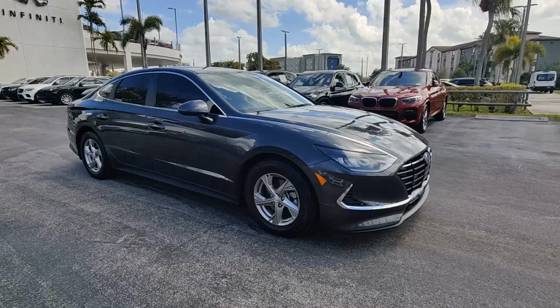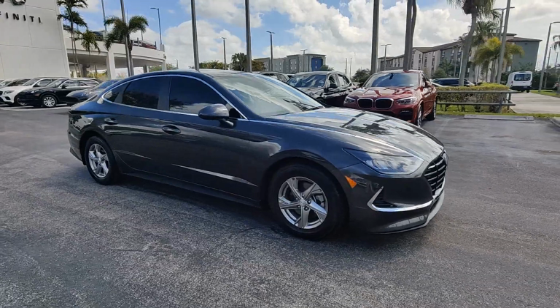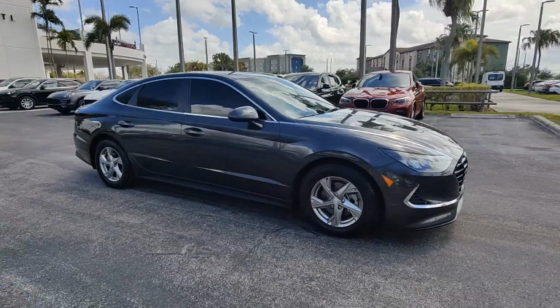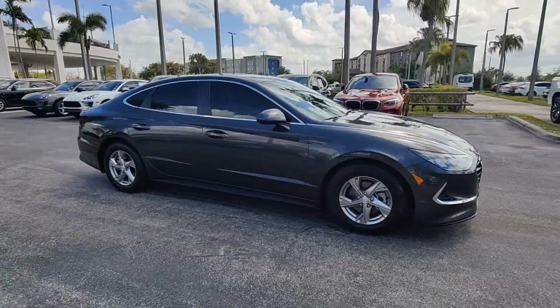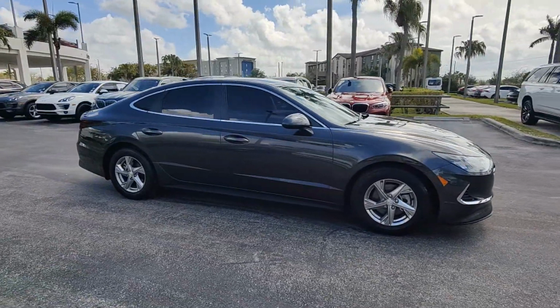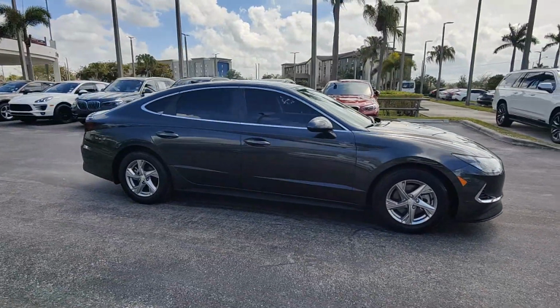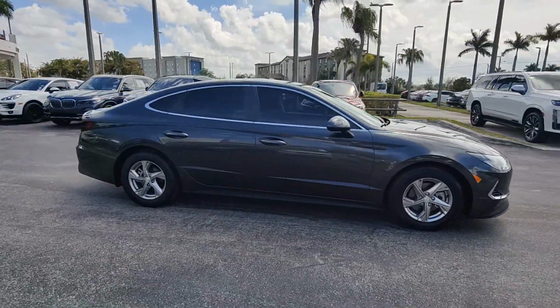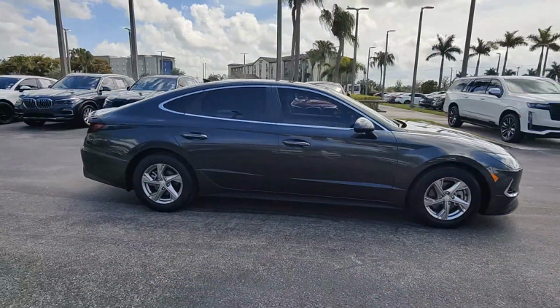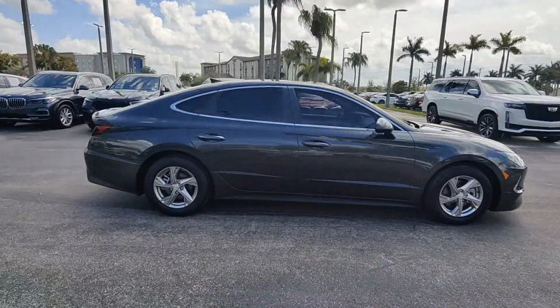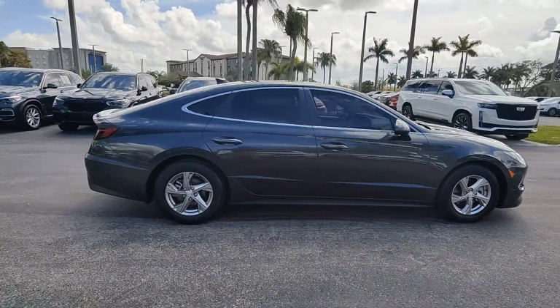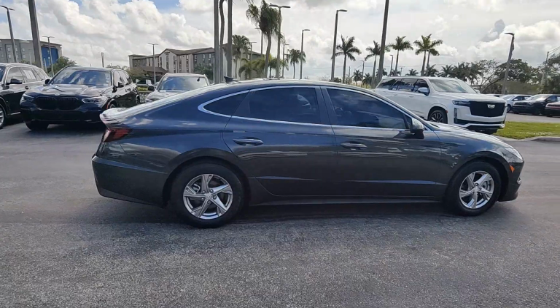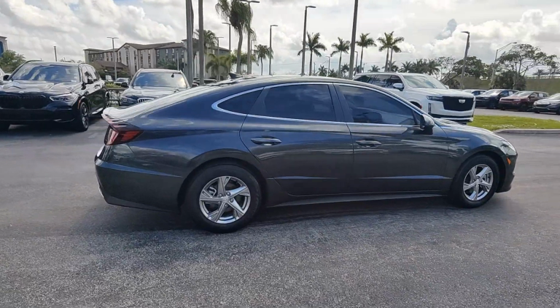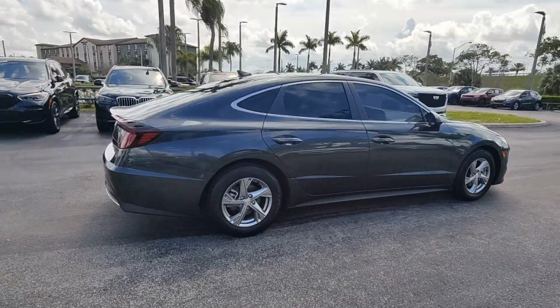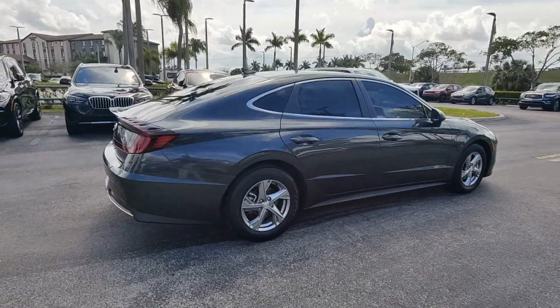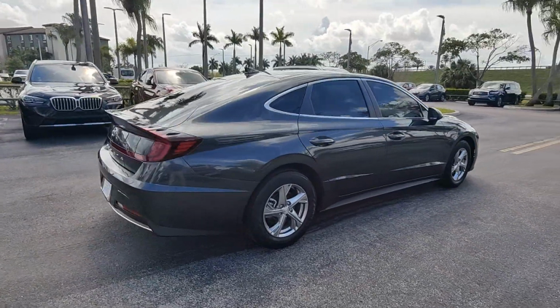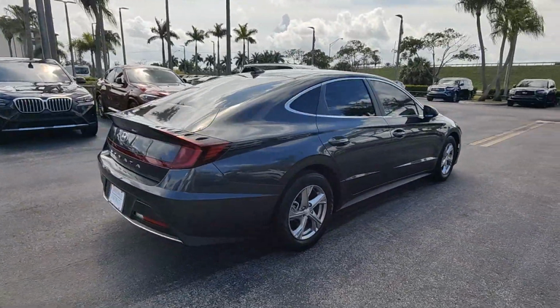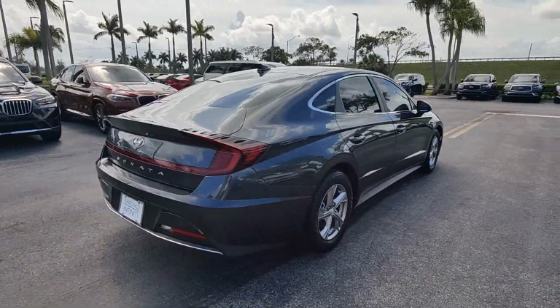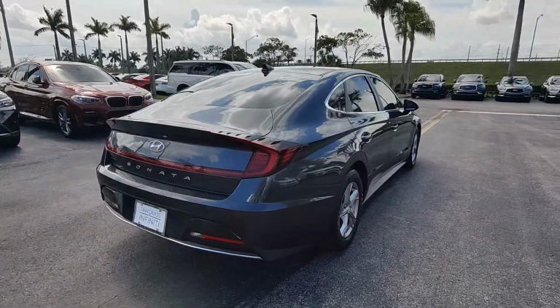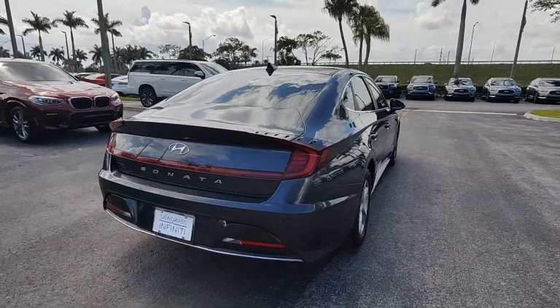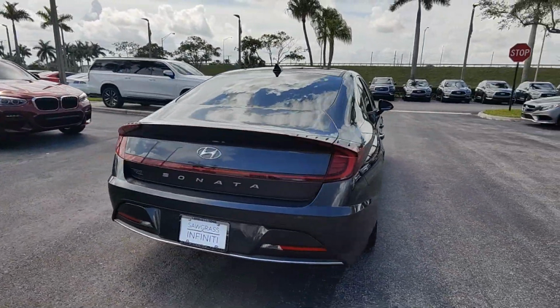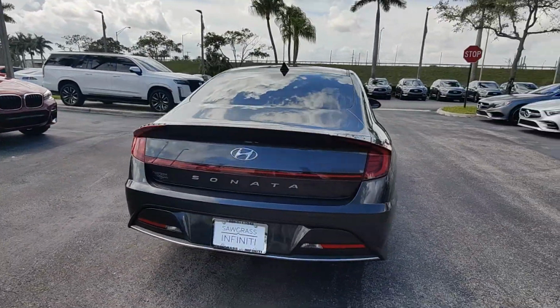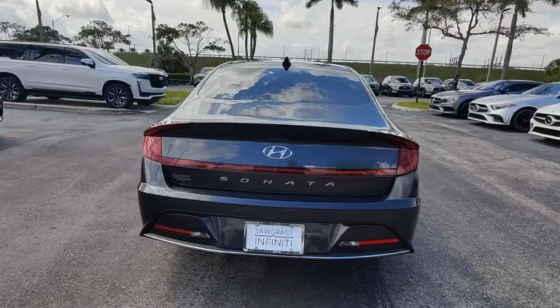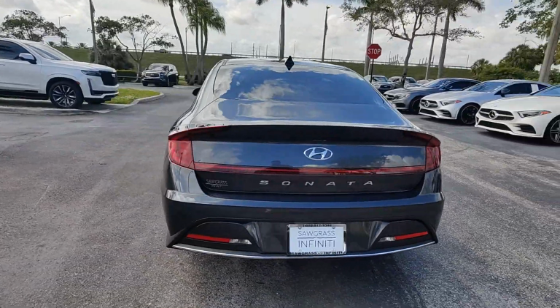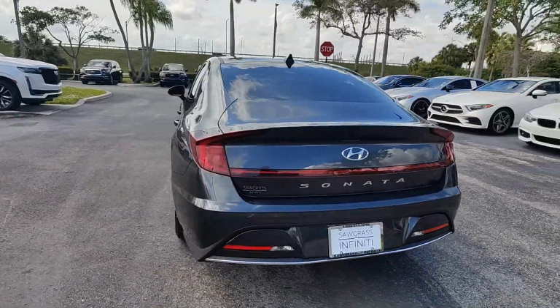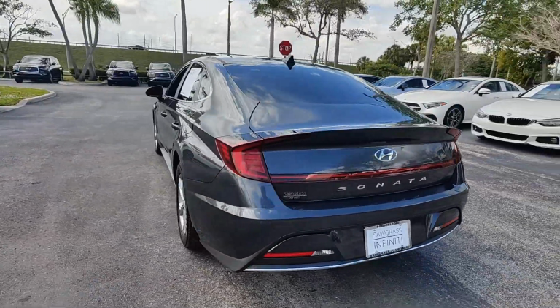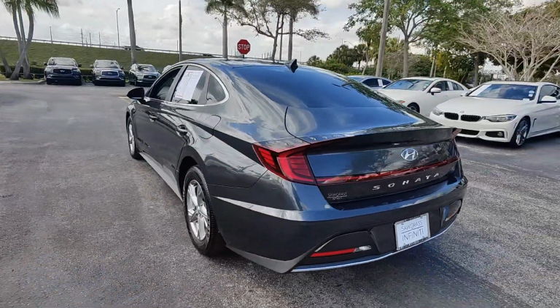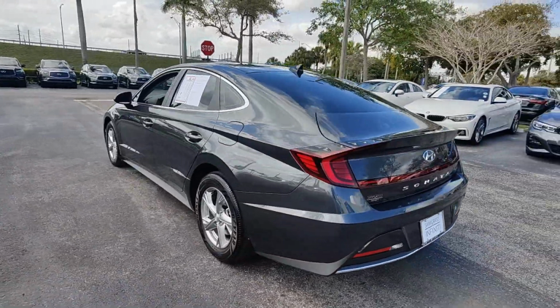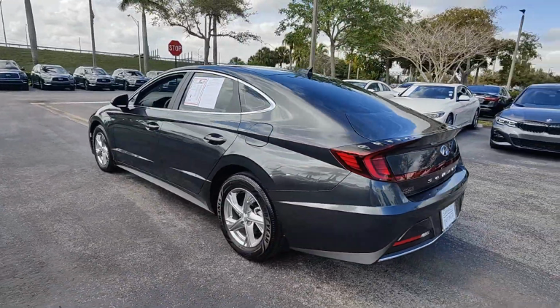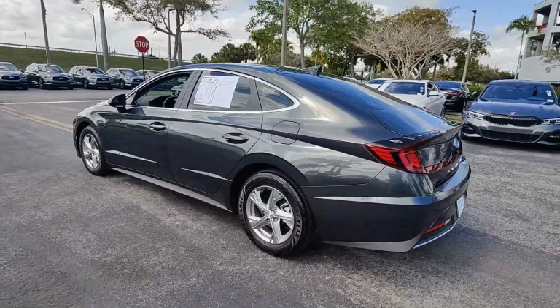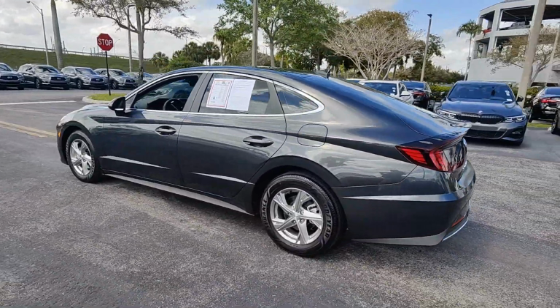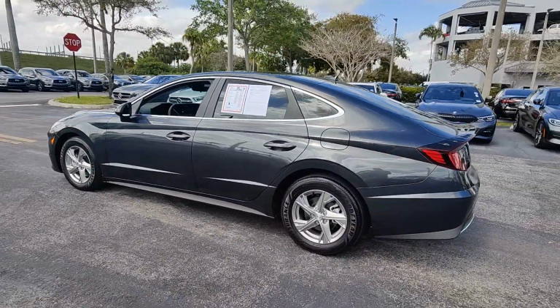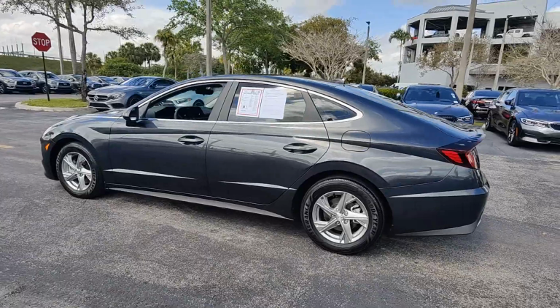You'll have love at first sight with the 2021 Hyundai Sonata. With less than 25,000 miles on the odometer, this vehicle stands out from the rest. Get the best of quality, comfort, and convenience in this family-friendly Sonata.